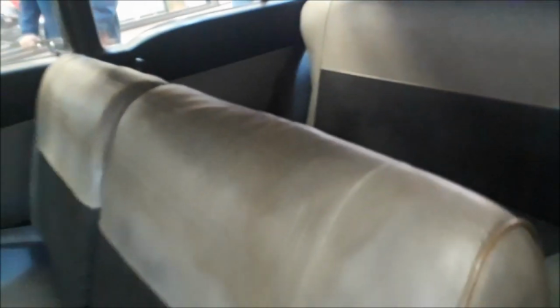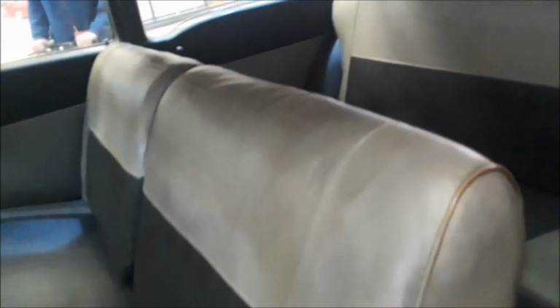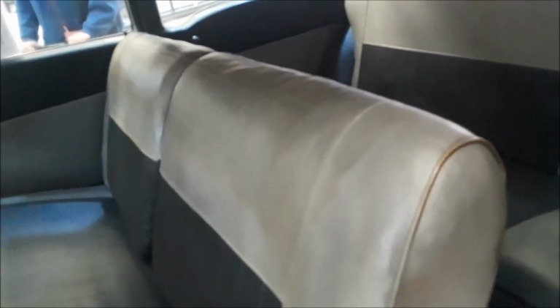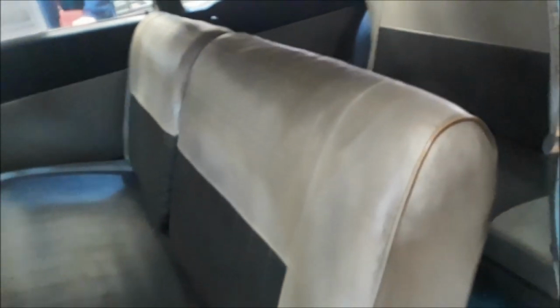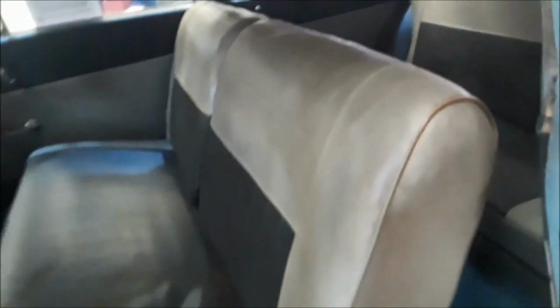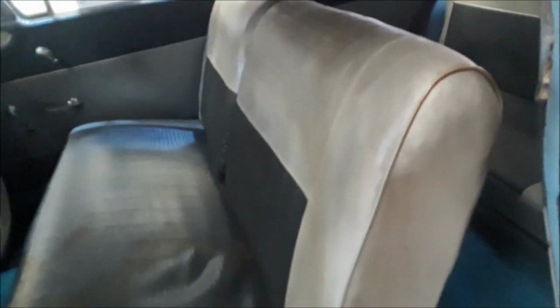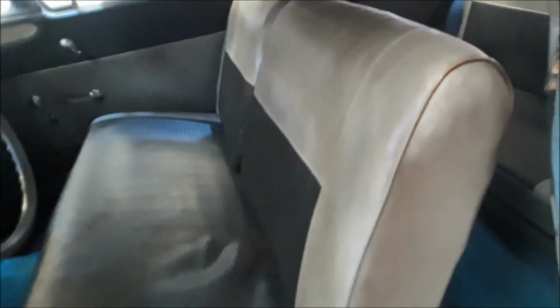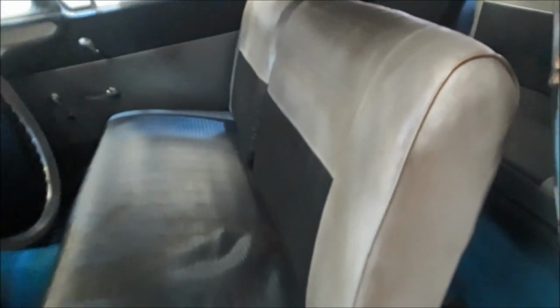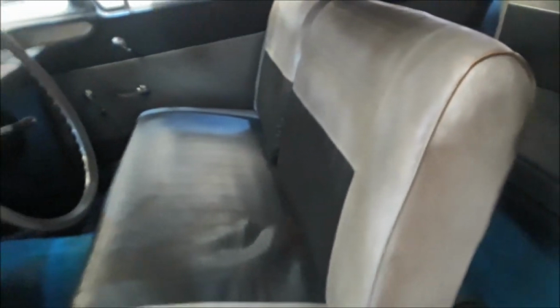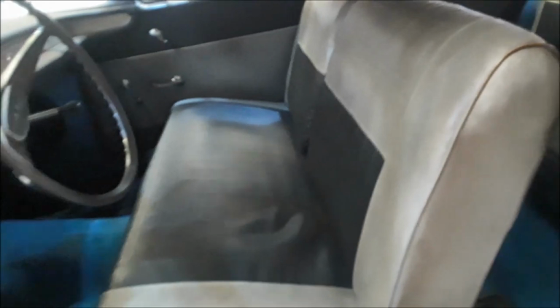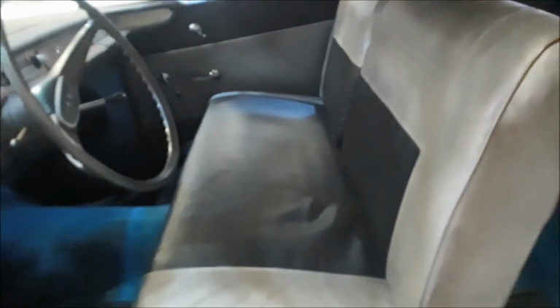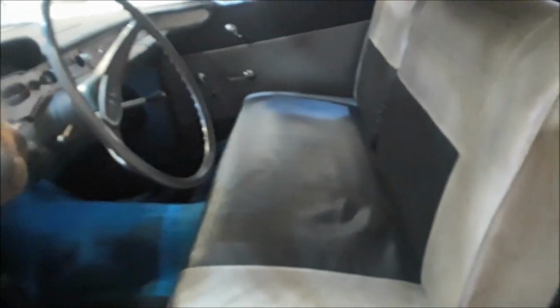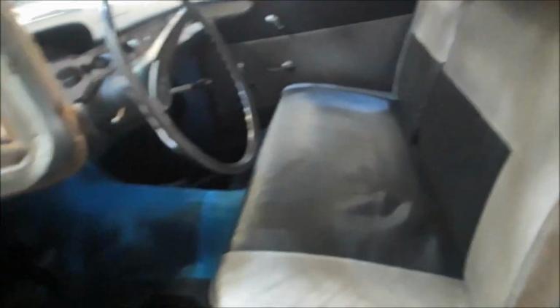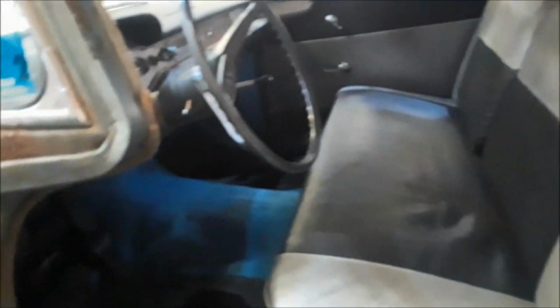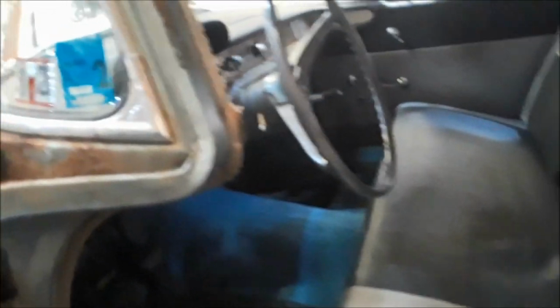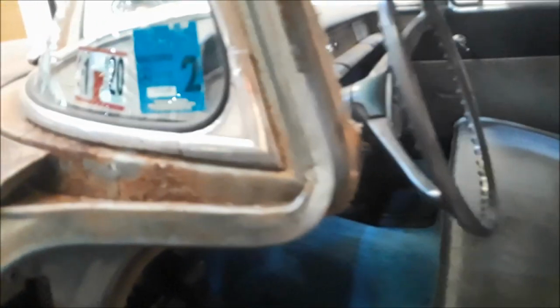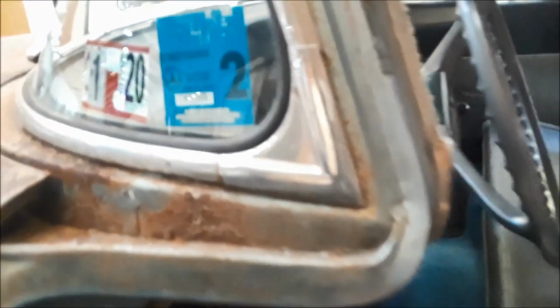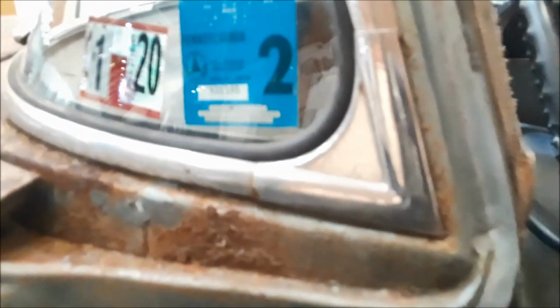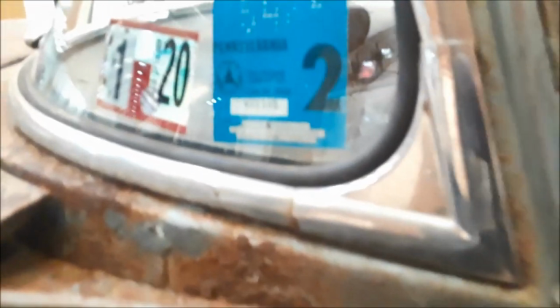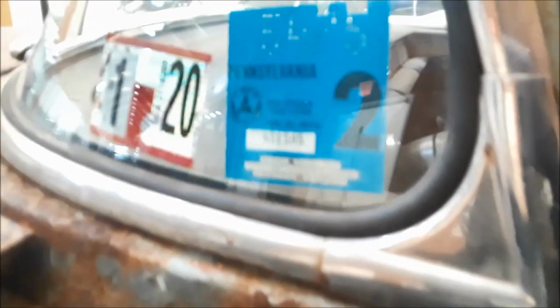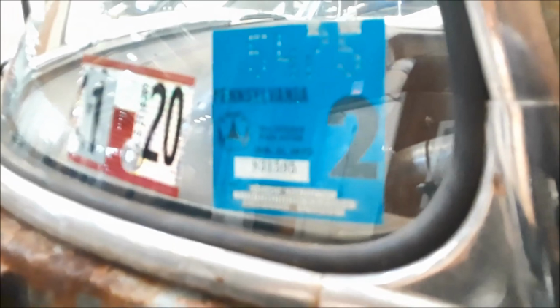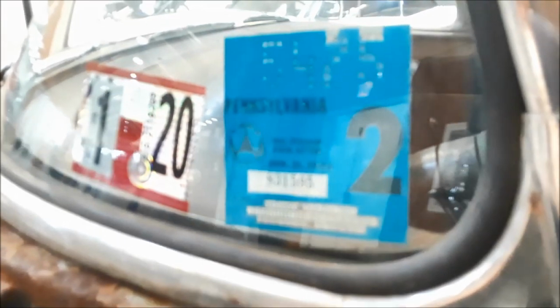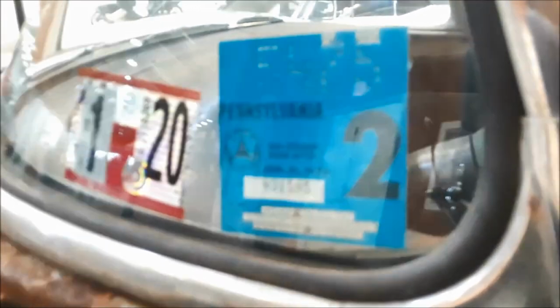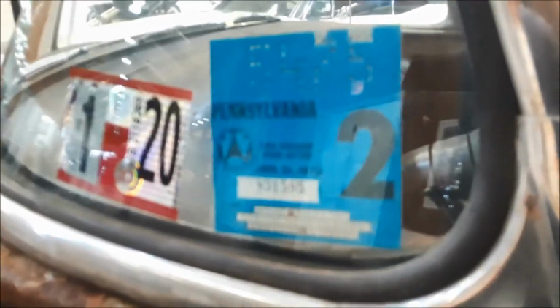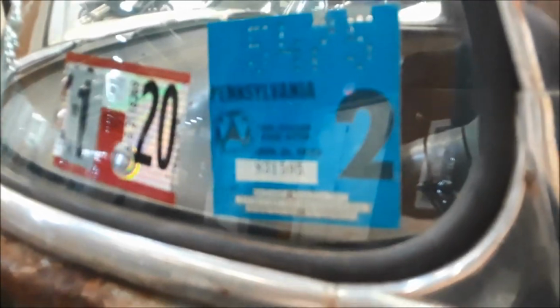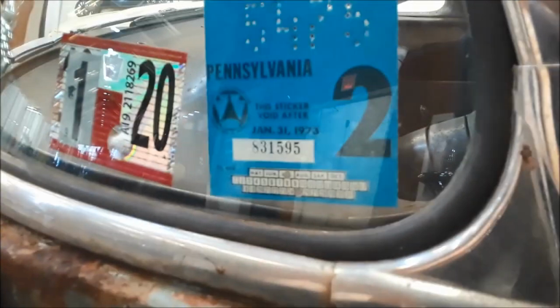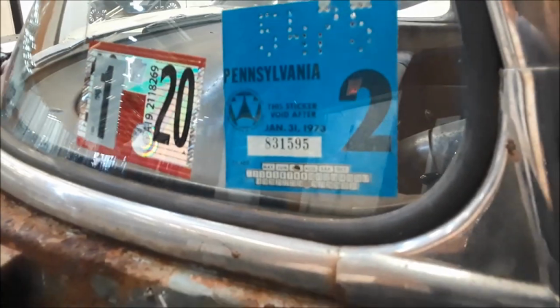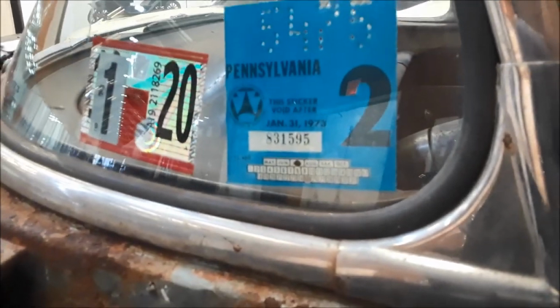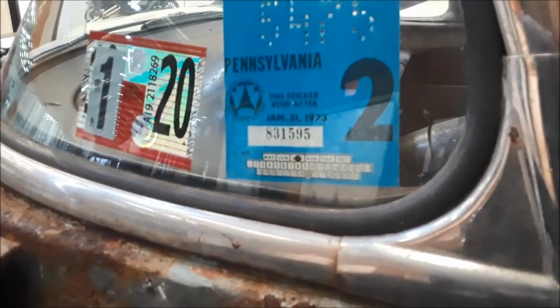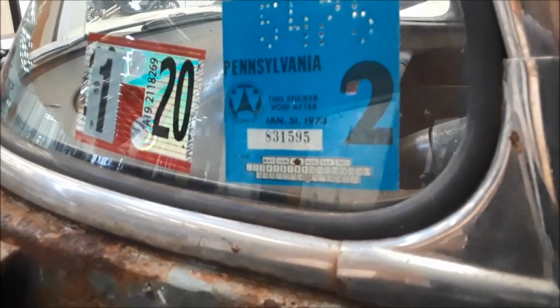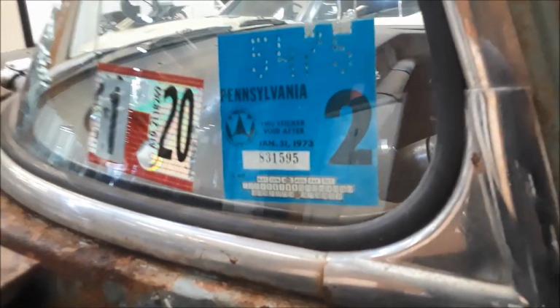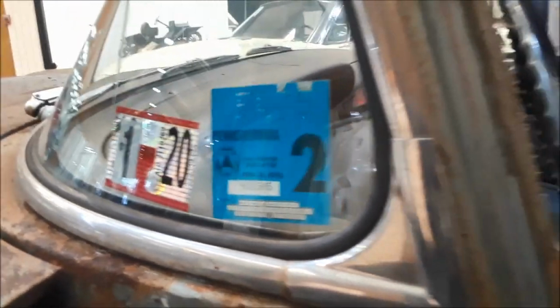Look at the original upholstery on it. I zoom in over here on the inspection sticker — that's 1973.